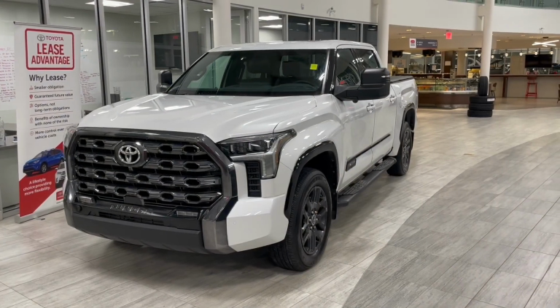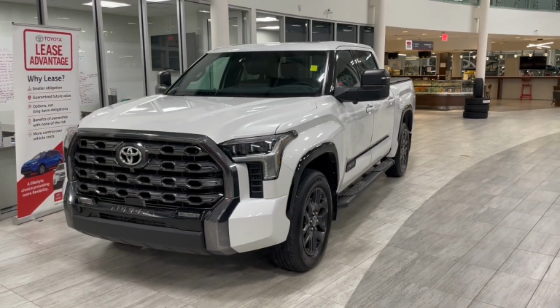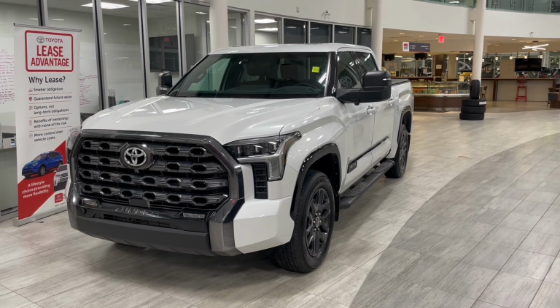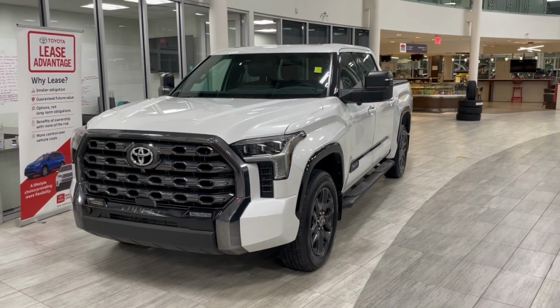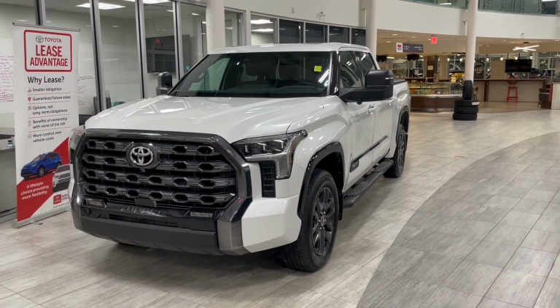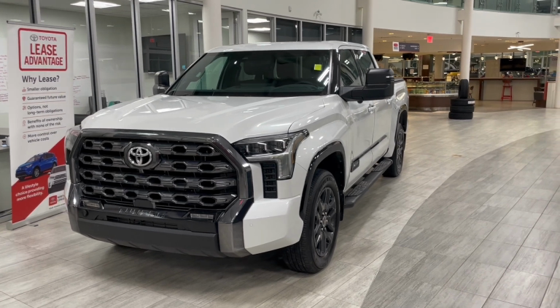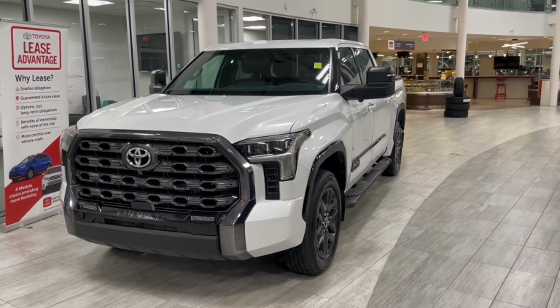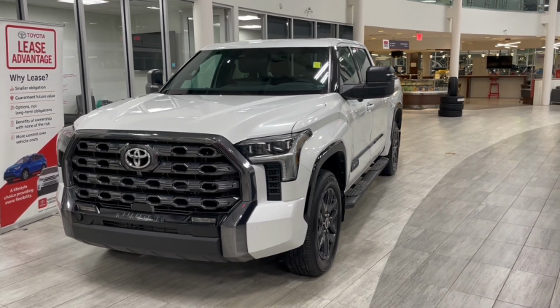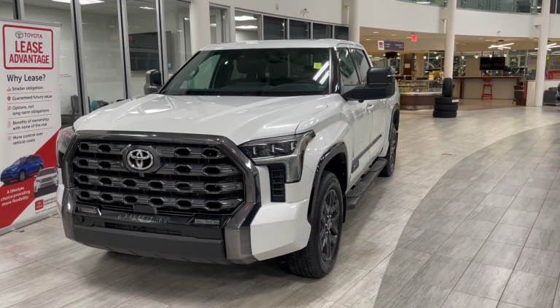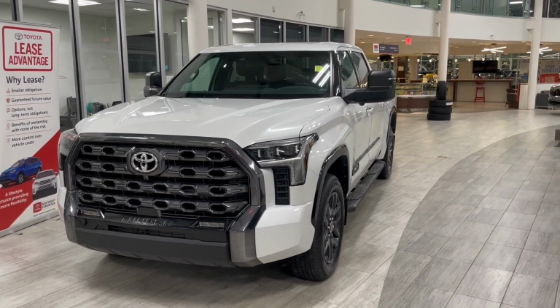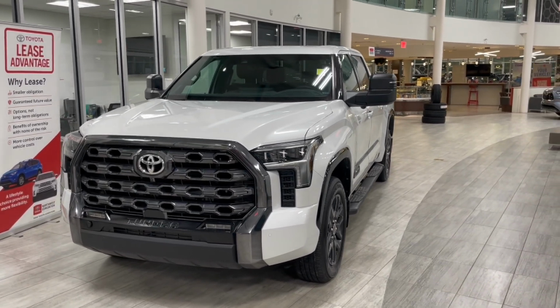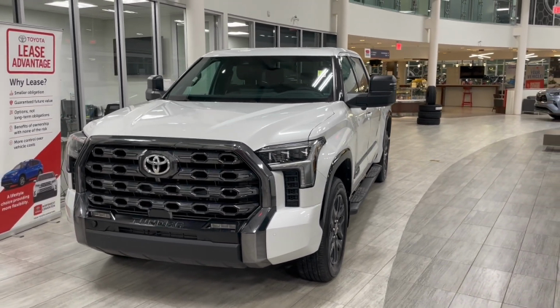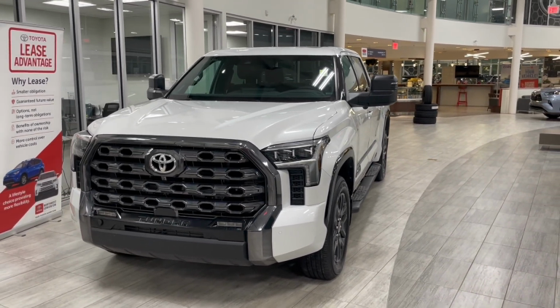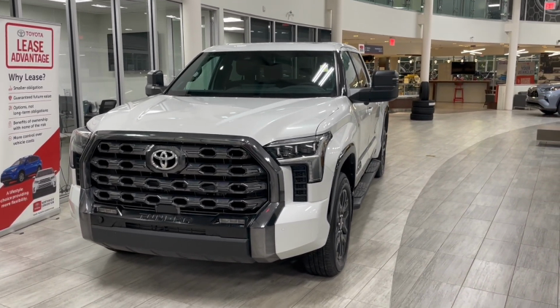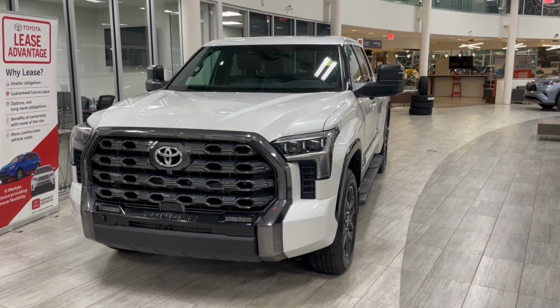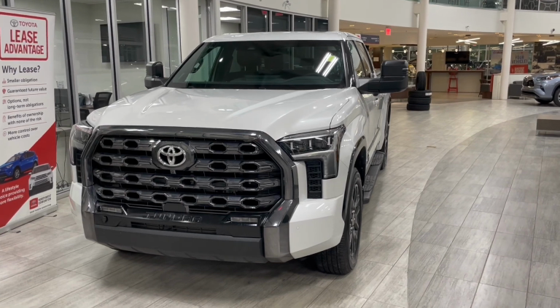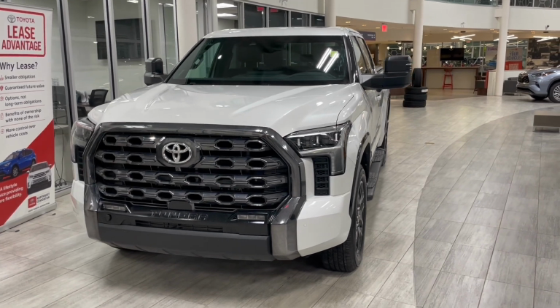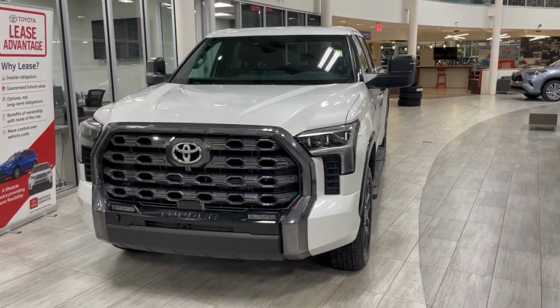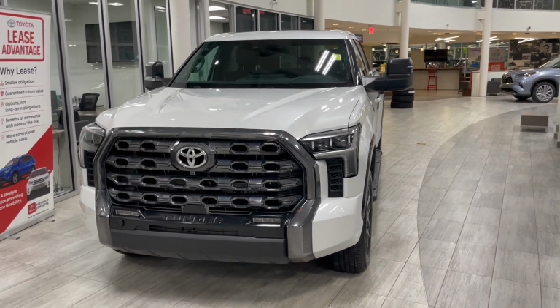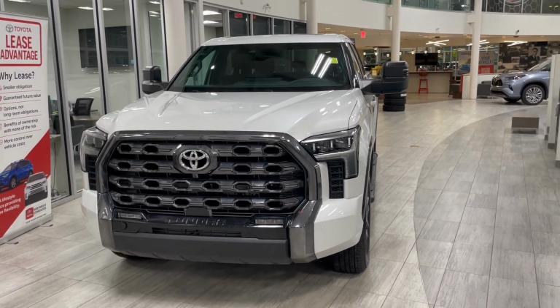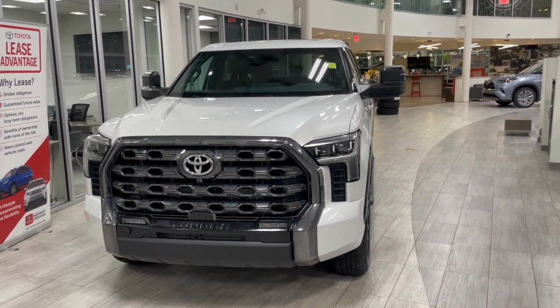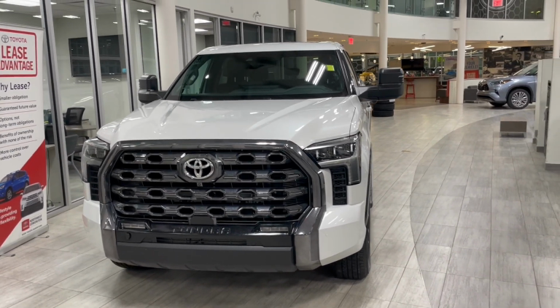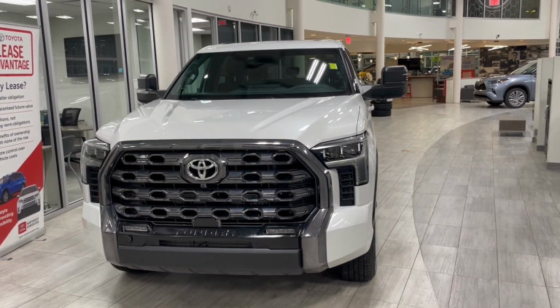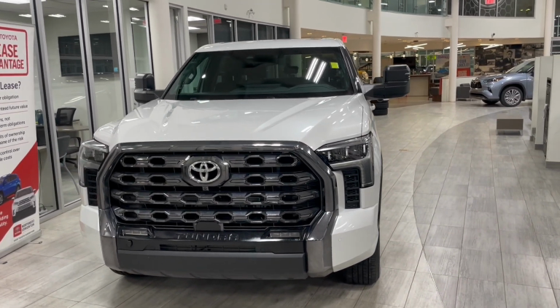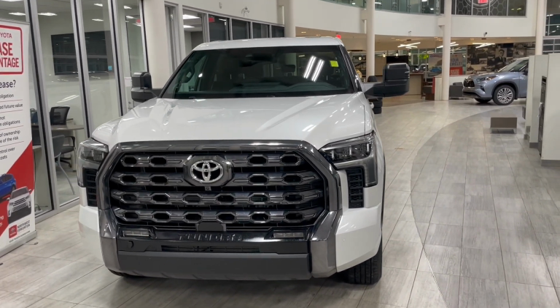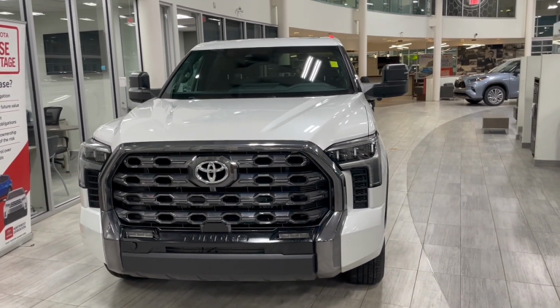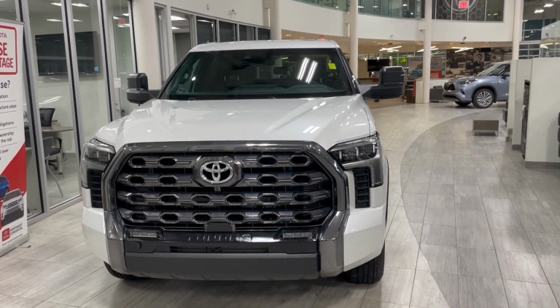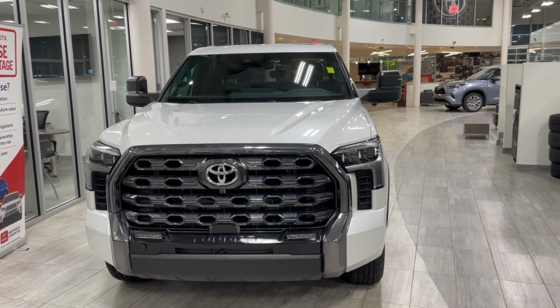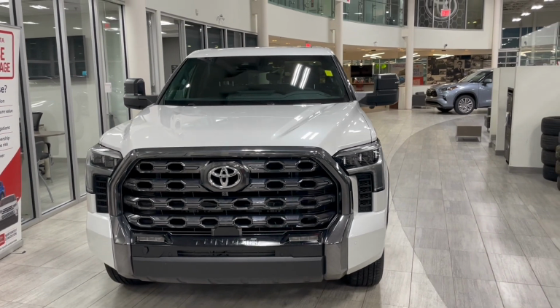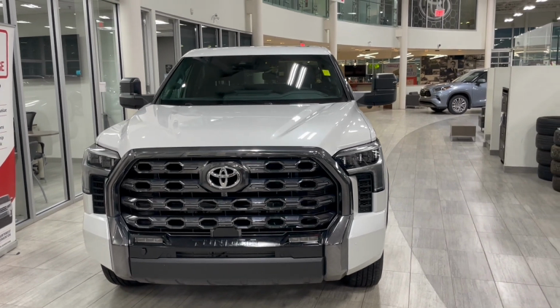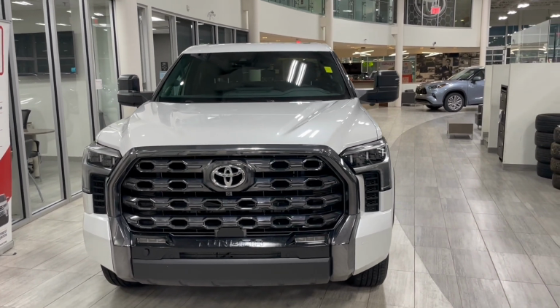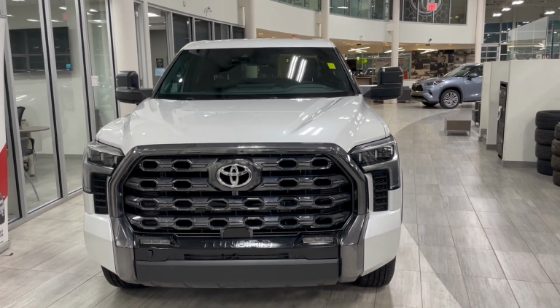Taking a last look at our Toyota Tundra — some of those great interior features include your wireless charger, panoramic moonroof, heated steering wheel, navigation, along with driver and passenger heated and ventilated seats, as well as heated and ventilated rear seats.